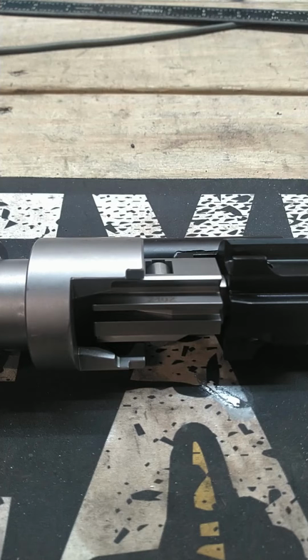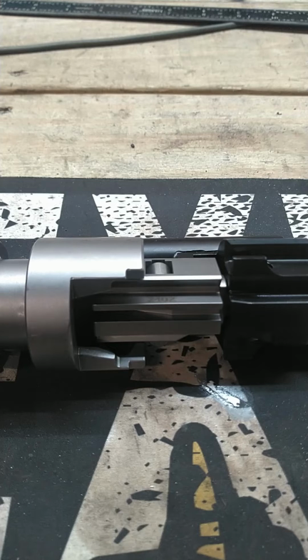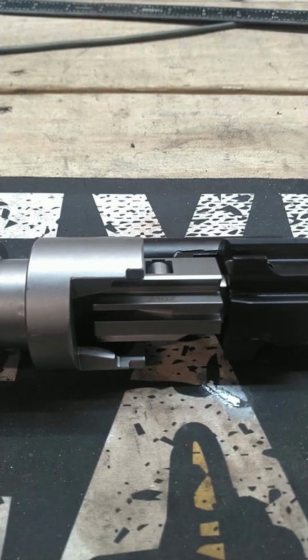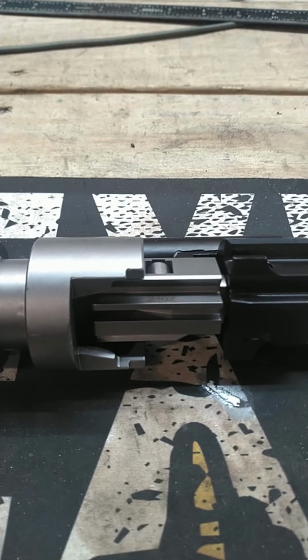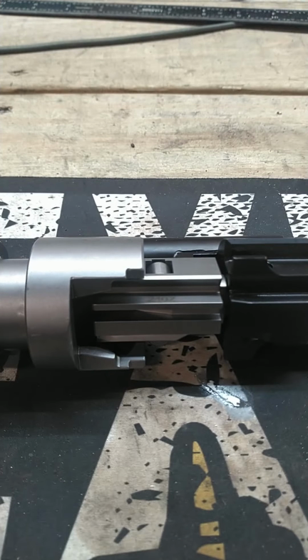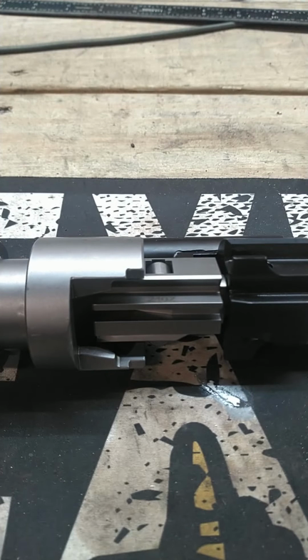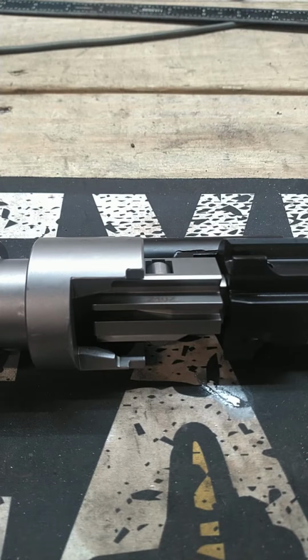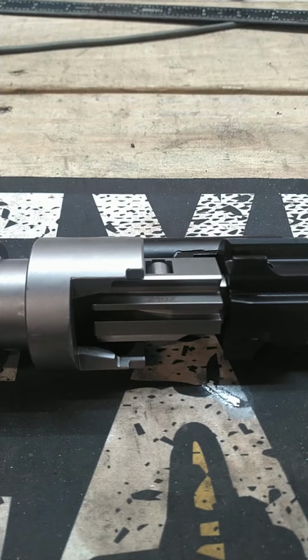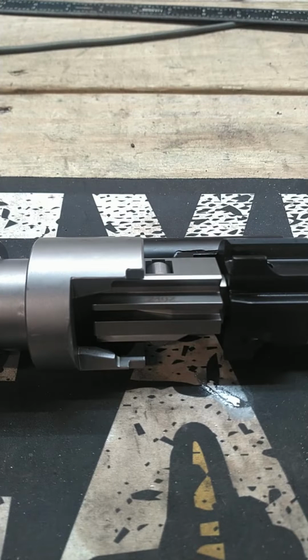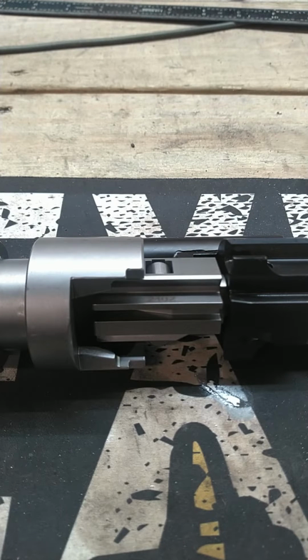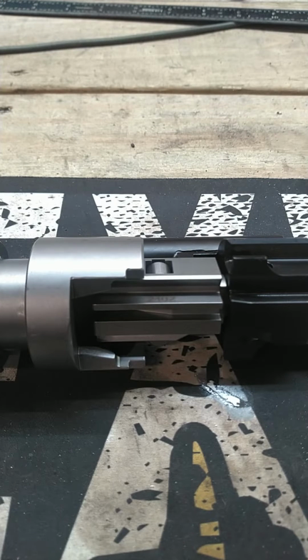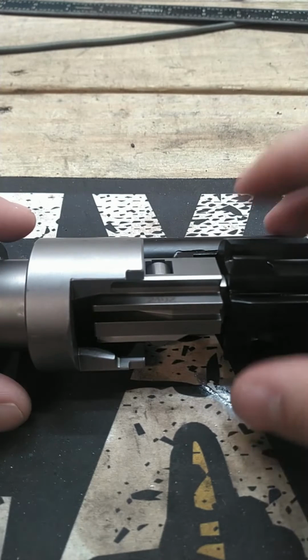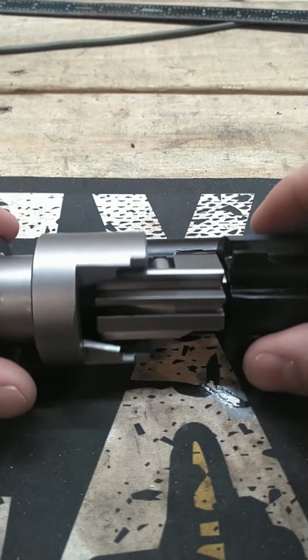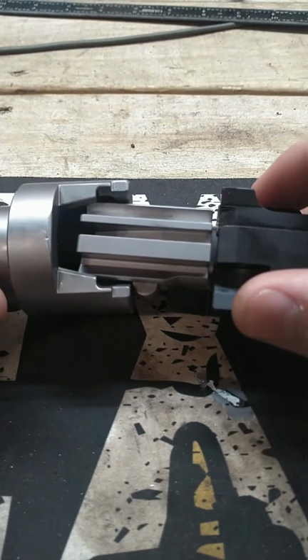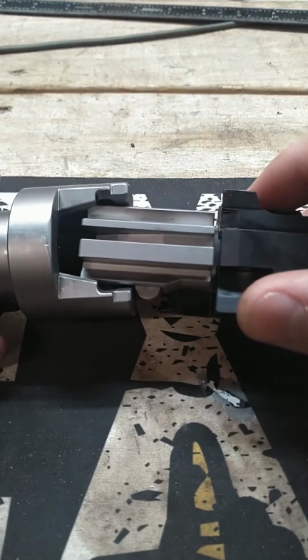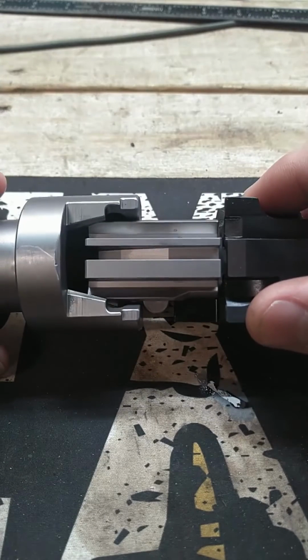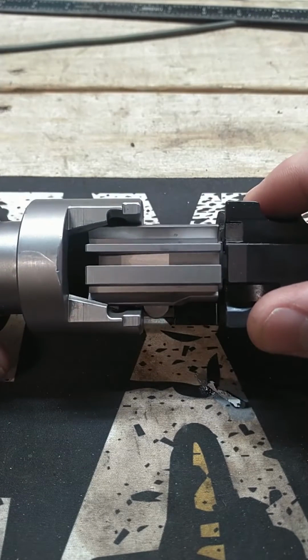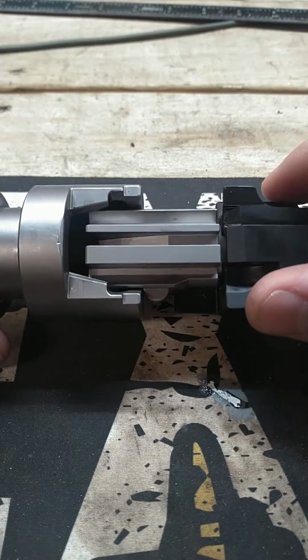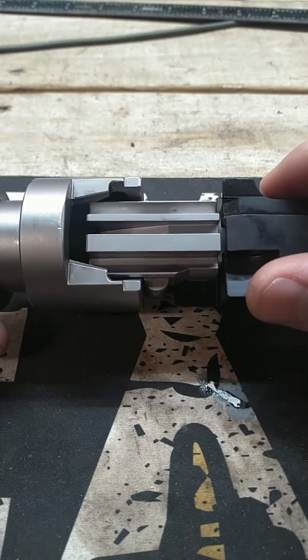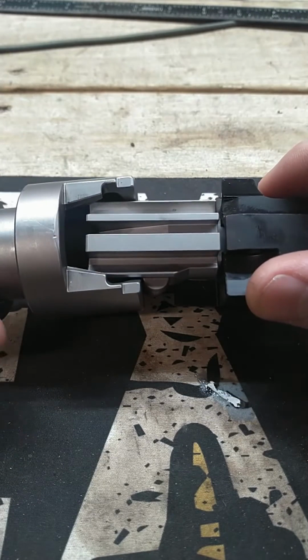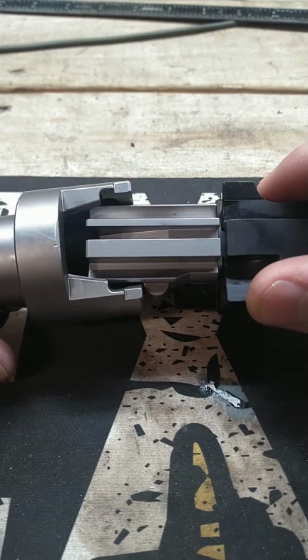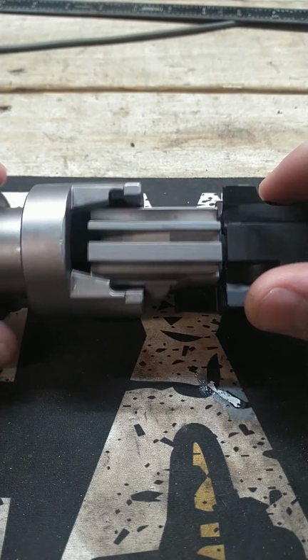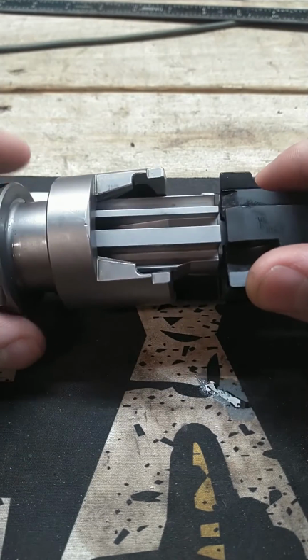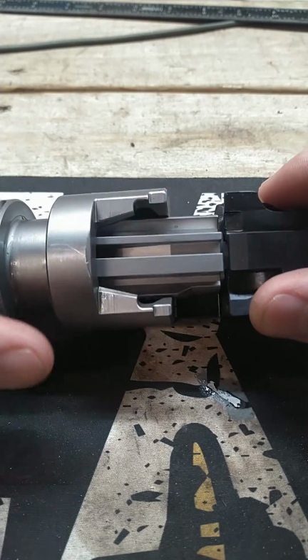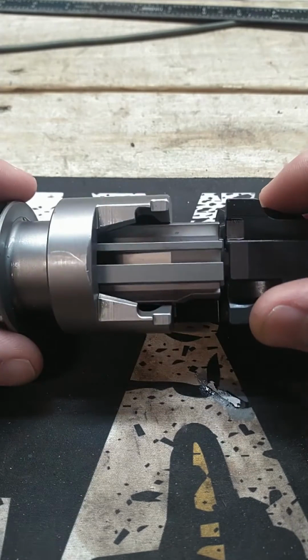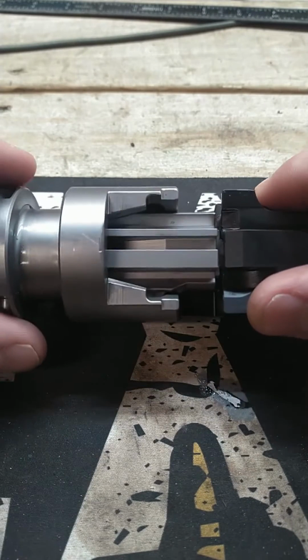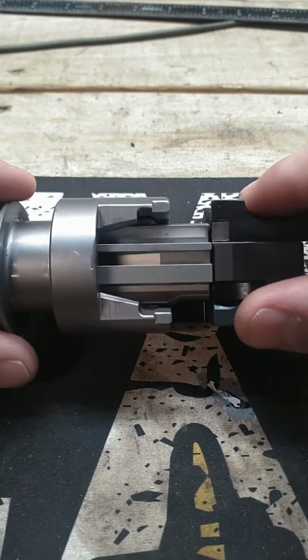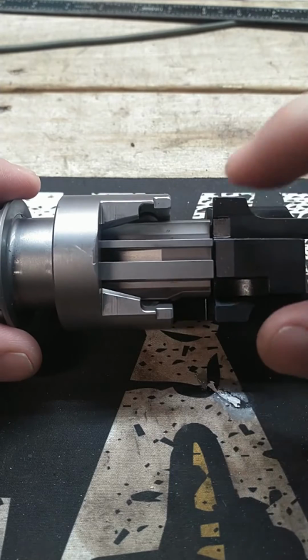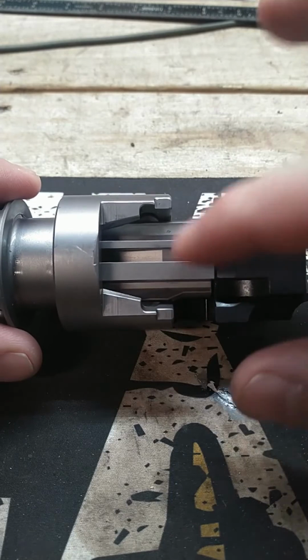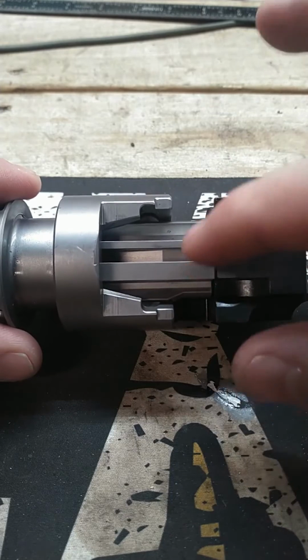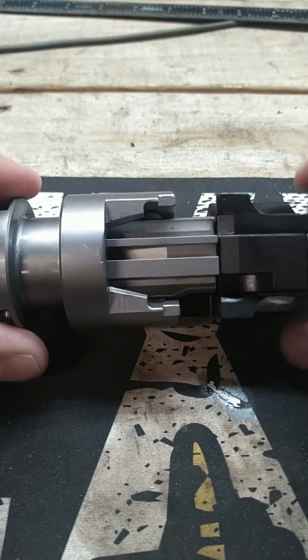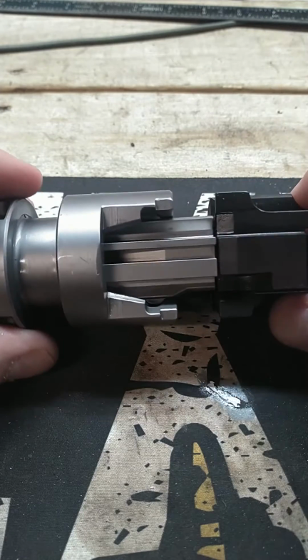Let's talk a little bit about bolt gap in the roller-delayed blowback system. There are a lot of videos out there that already explain how the roller-delayed blowback system works, so I'm not going to go into that. I'm talking about bolt gap.